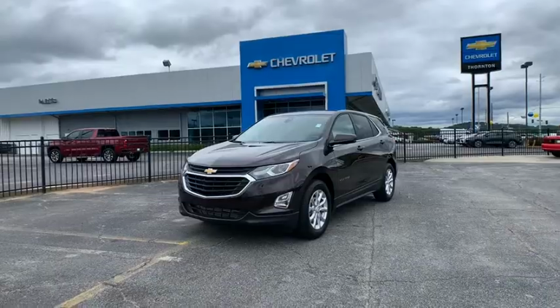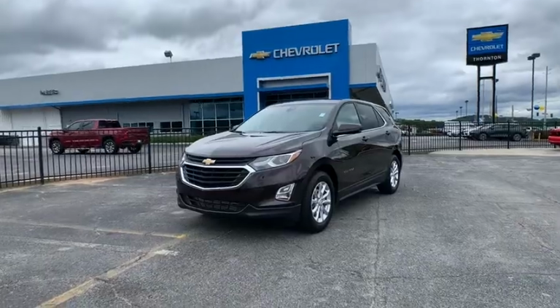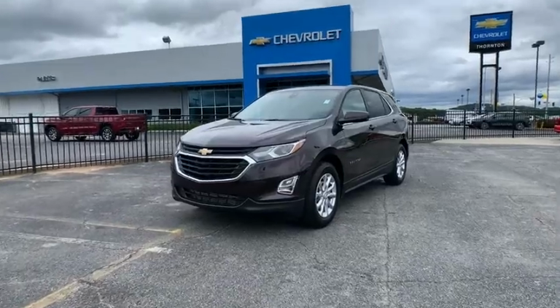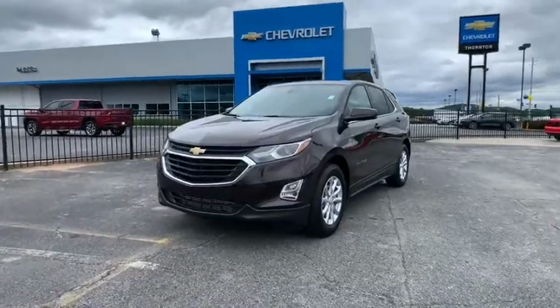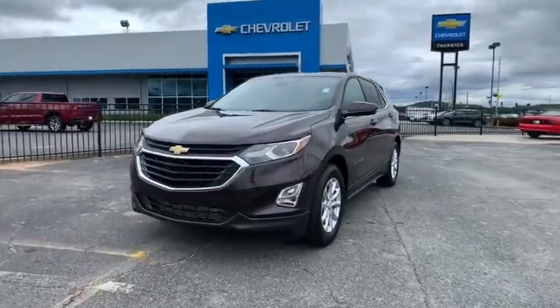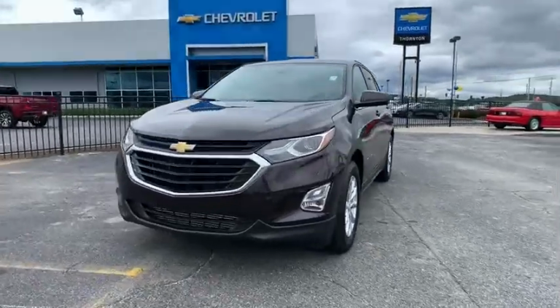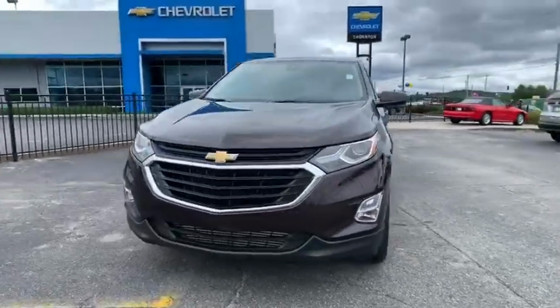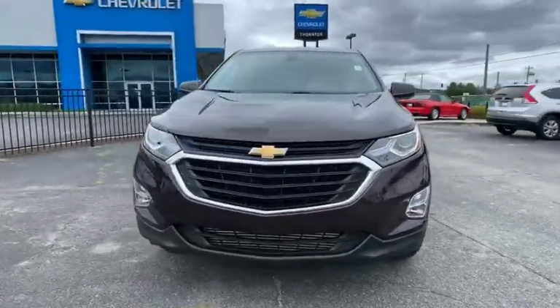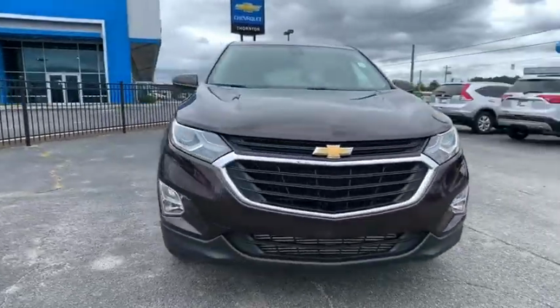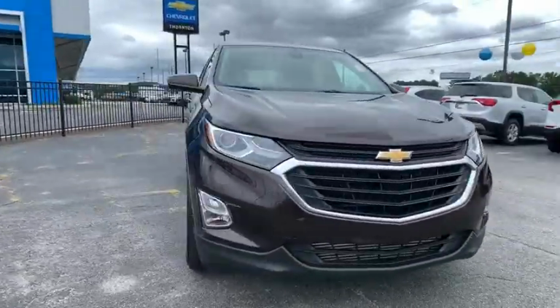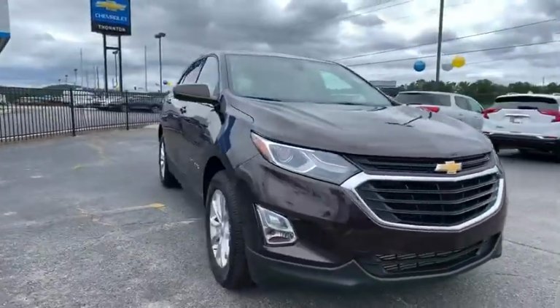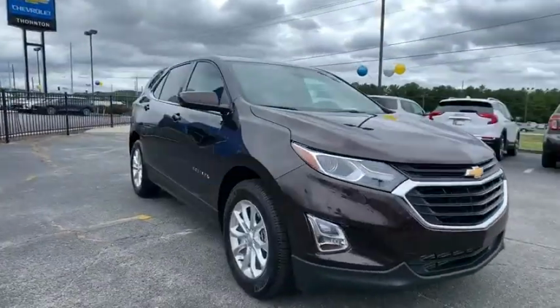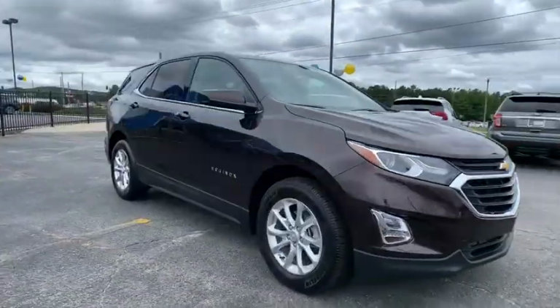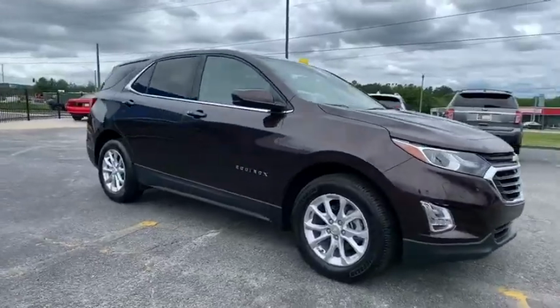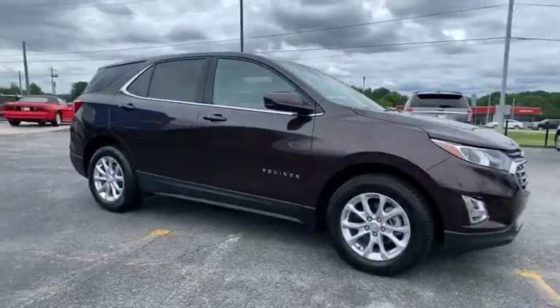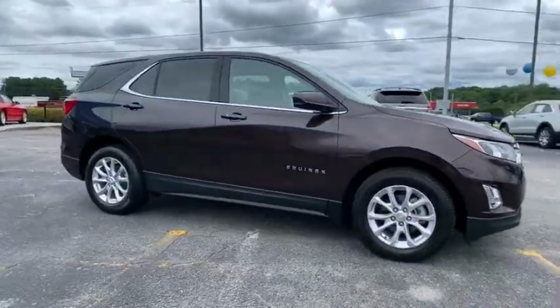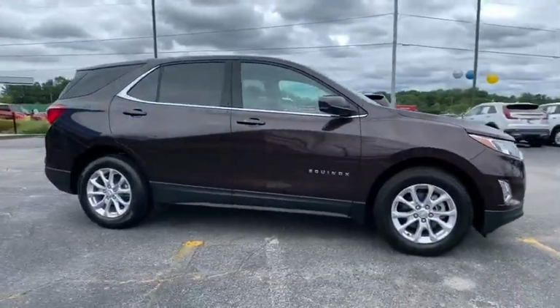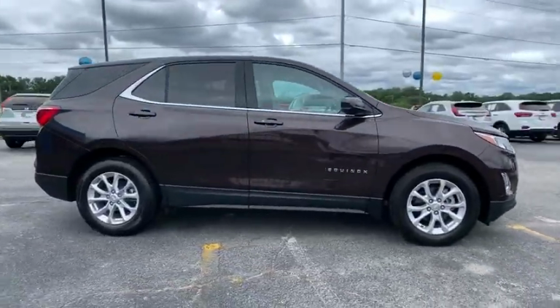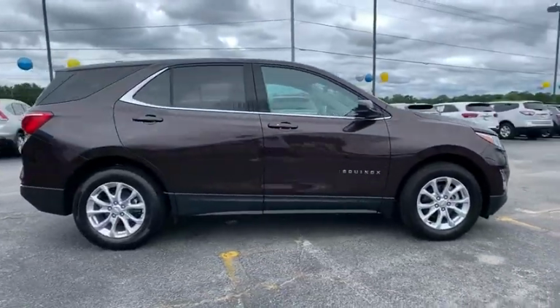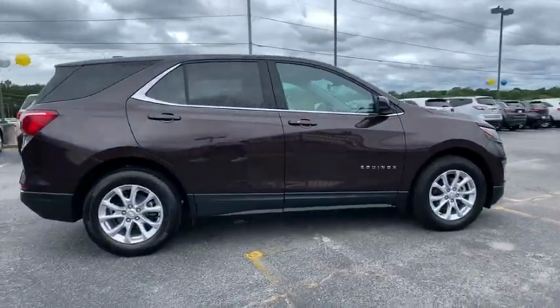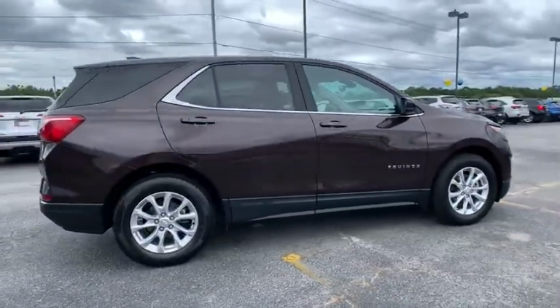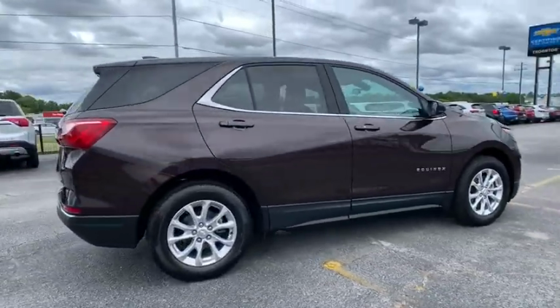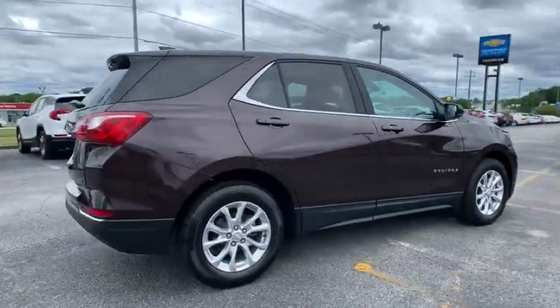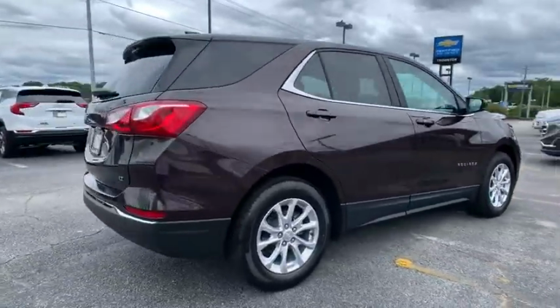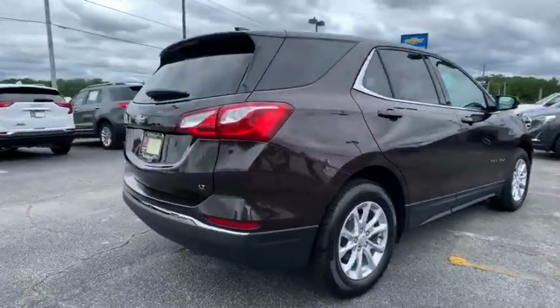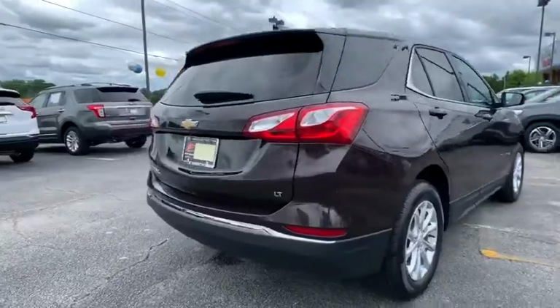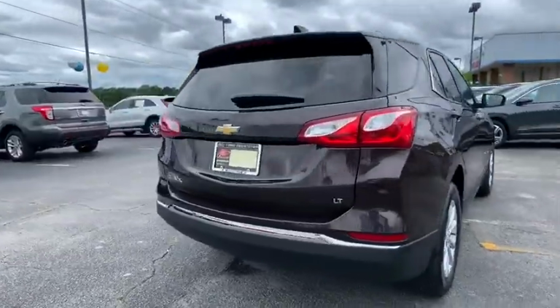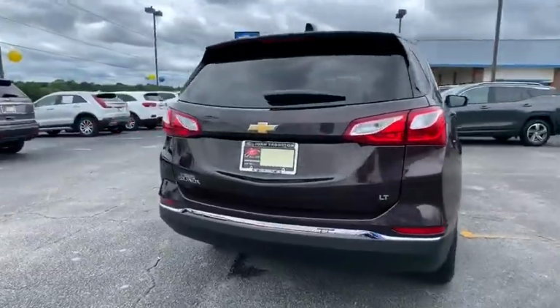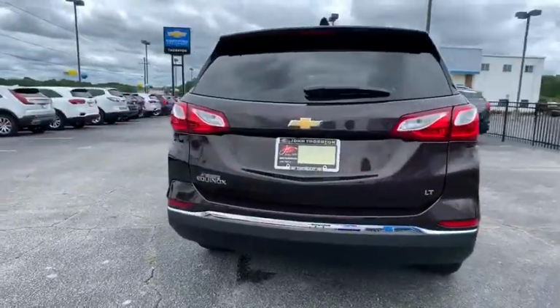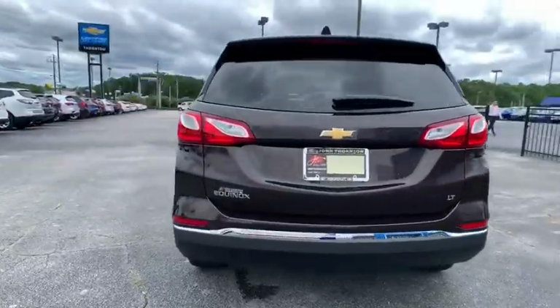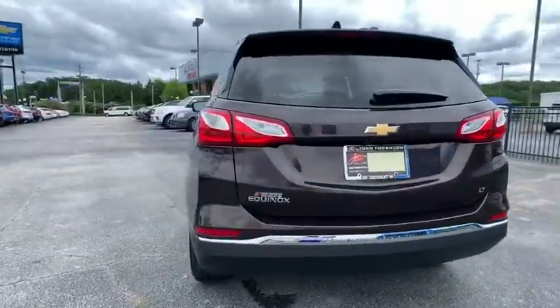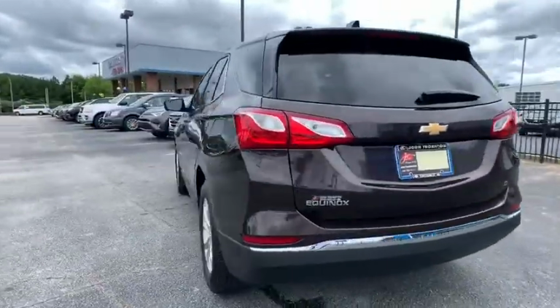Take a ride in the 2020 Chevrolet Equinox. Fuel efficiency, safety, and value equals the Chevy Equinox. This vehicle has less than 25,000 miles. Here are some of this vehicle's great options.